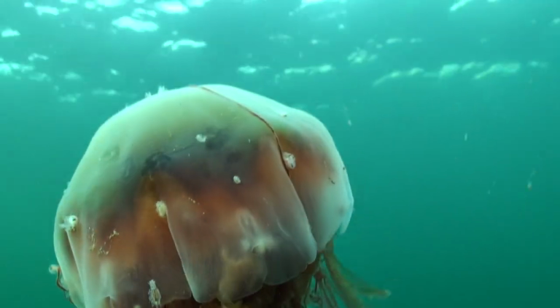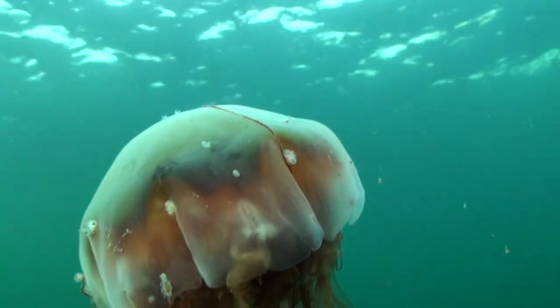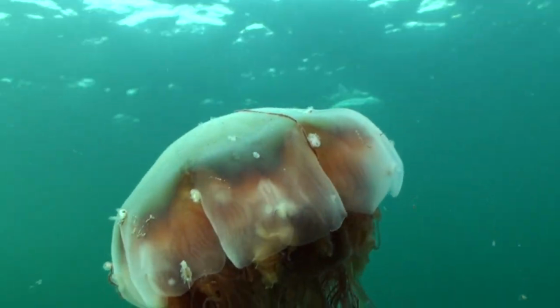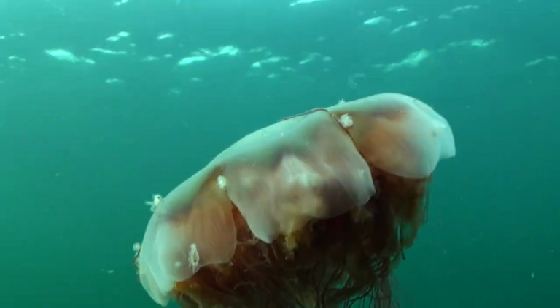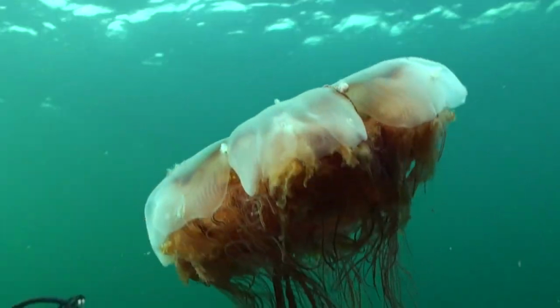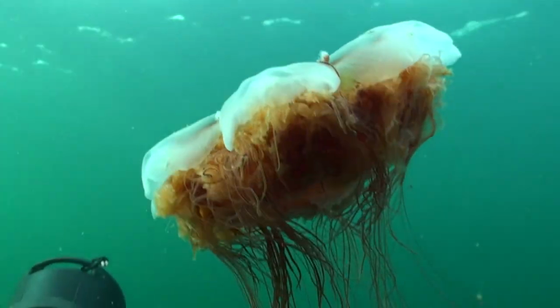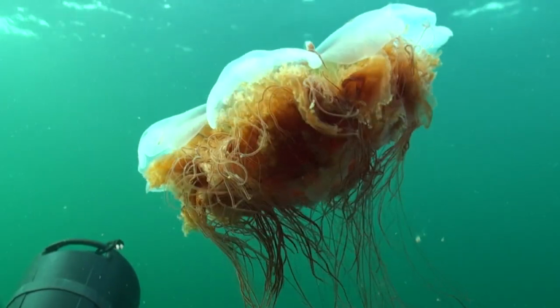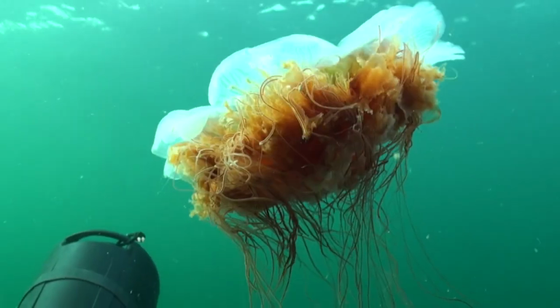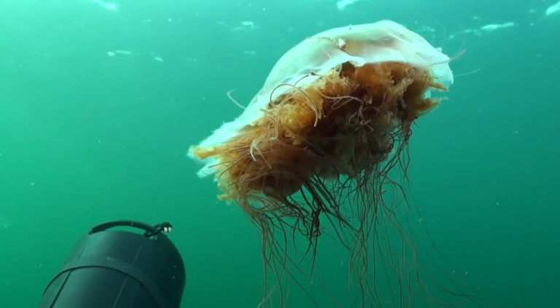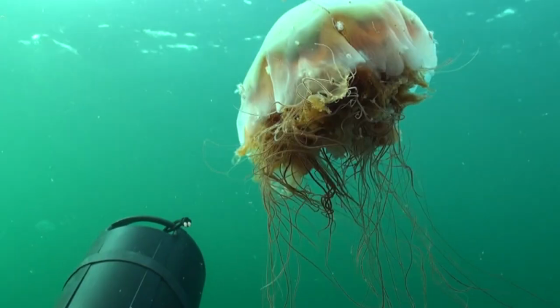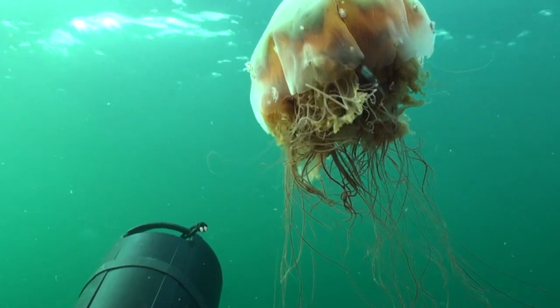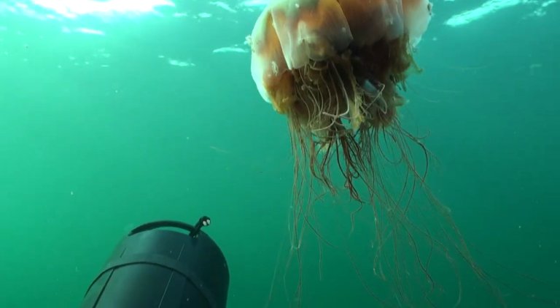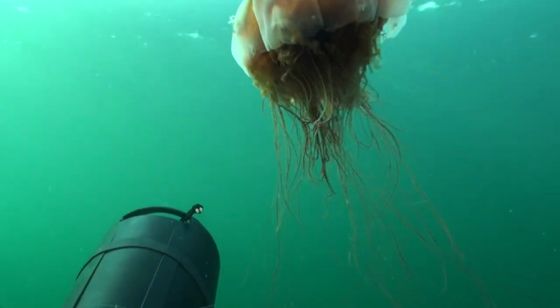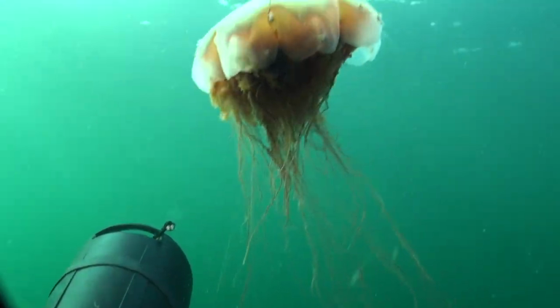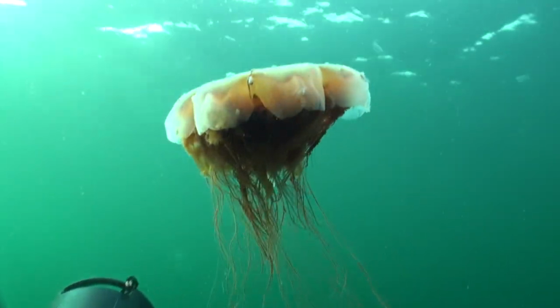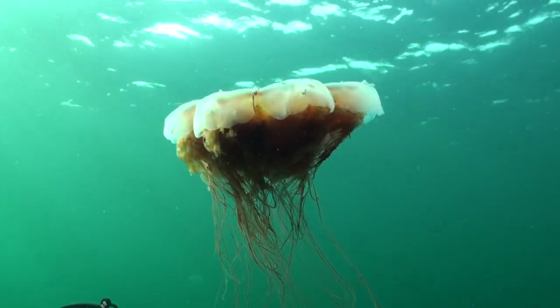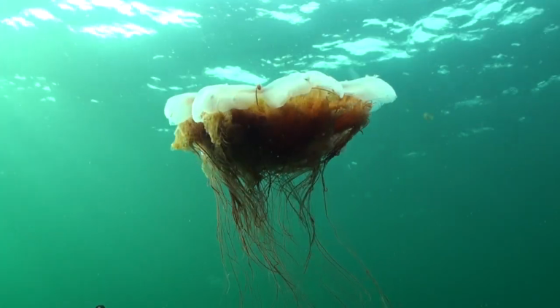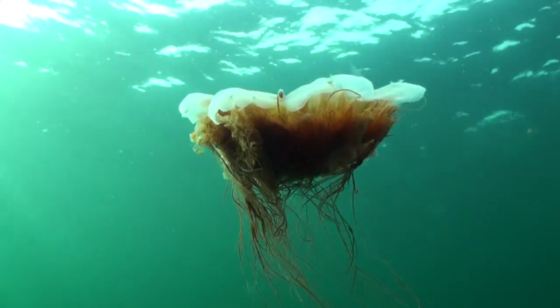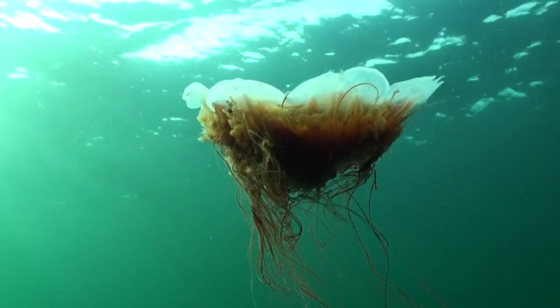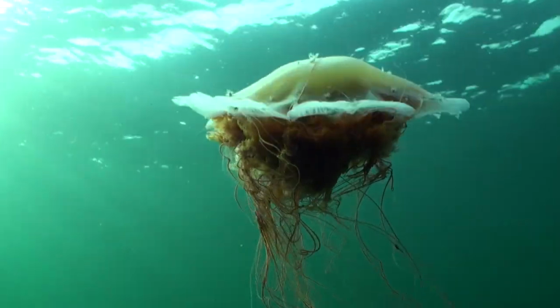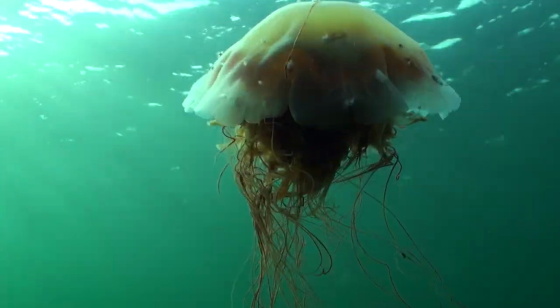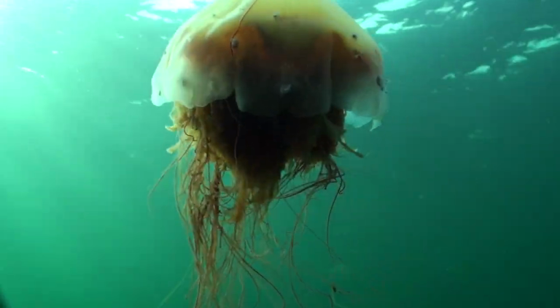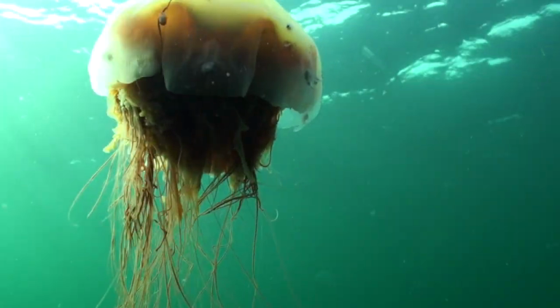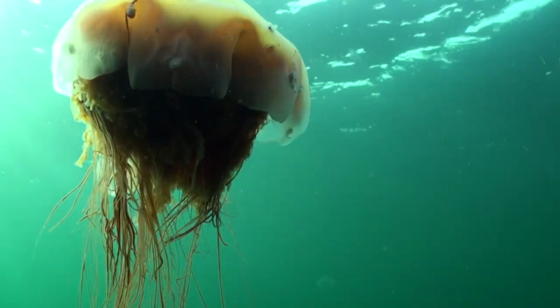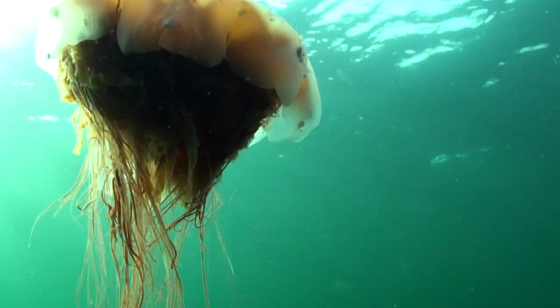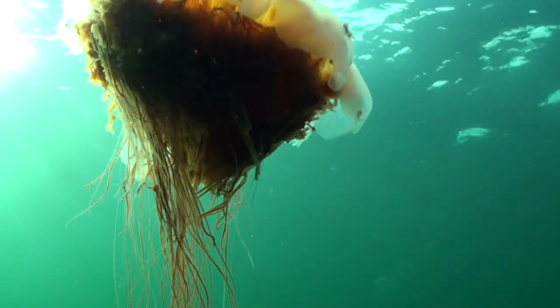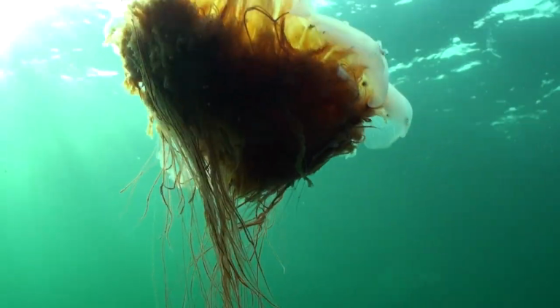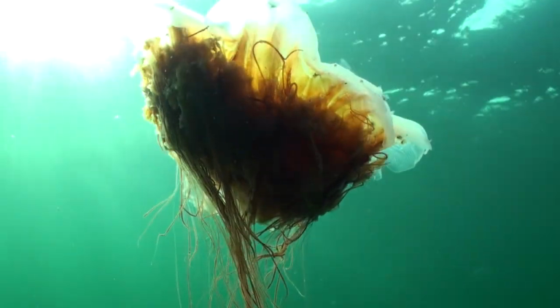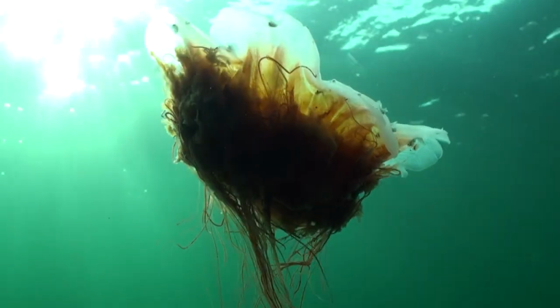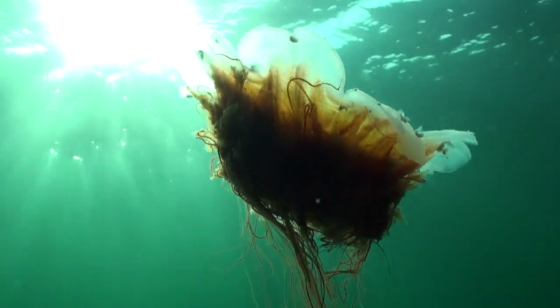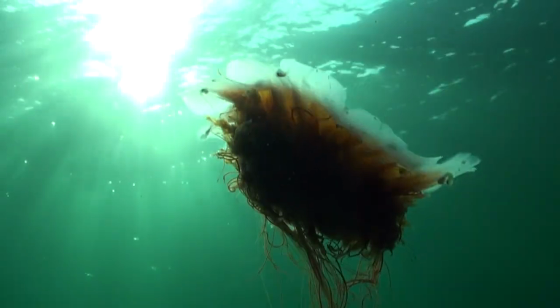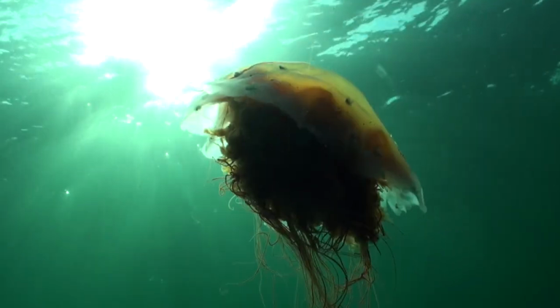The bigger a lion's mane jelly grows, the more colorful it becomes. The bells range from yellow to orange to red, and older tentacles may be reddish, but for the most part they are clear as translucent jelly.